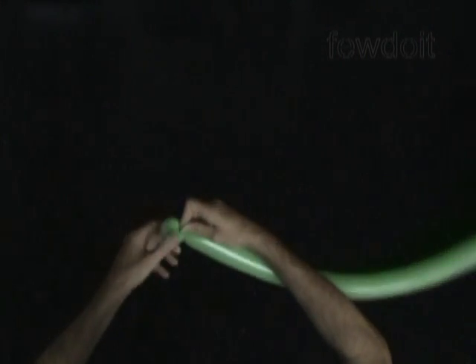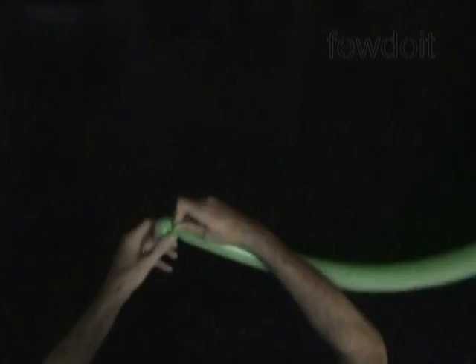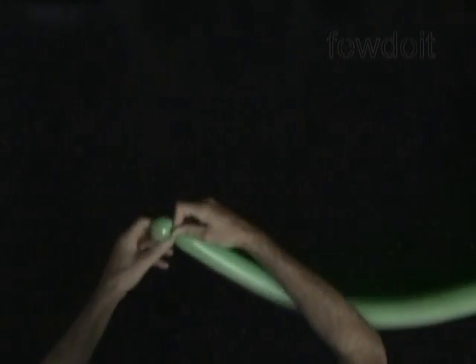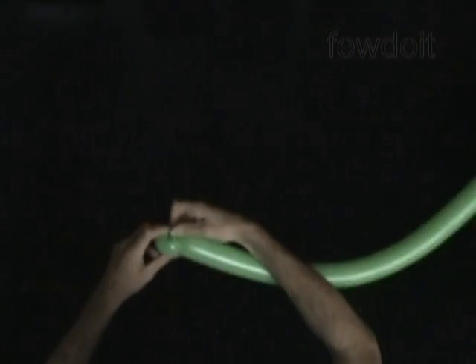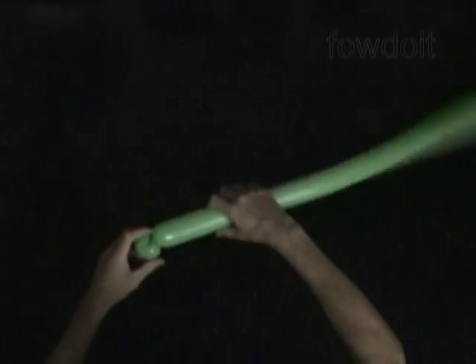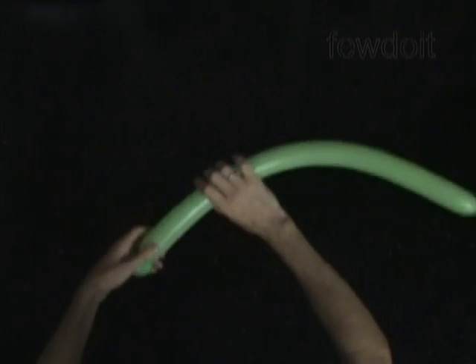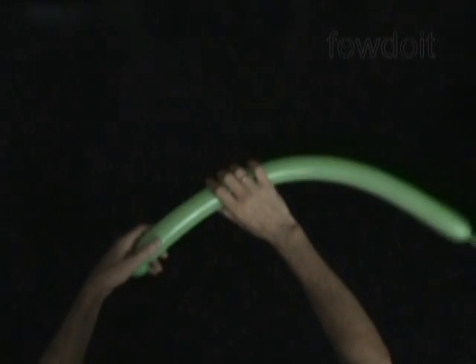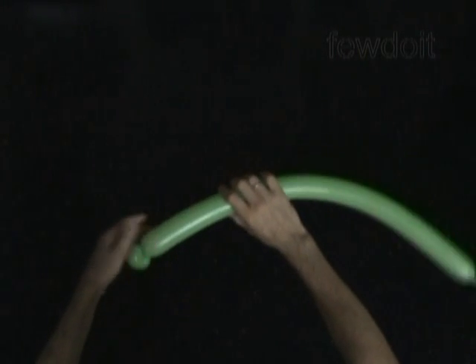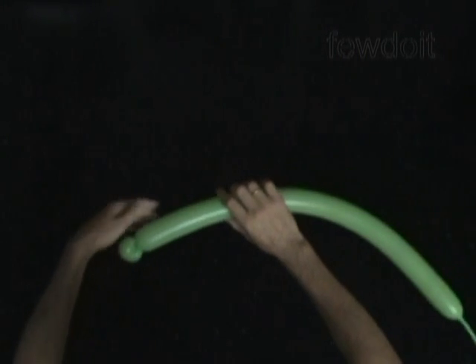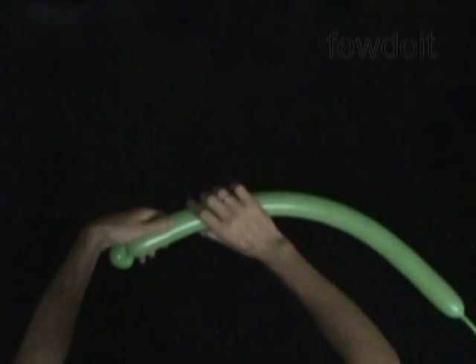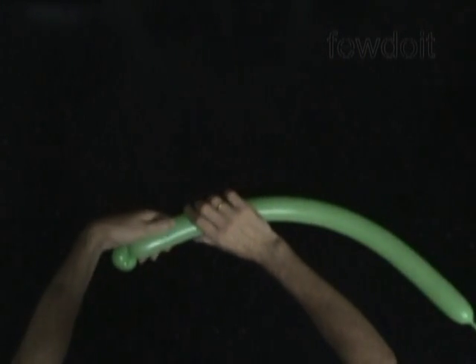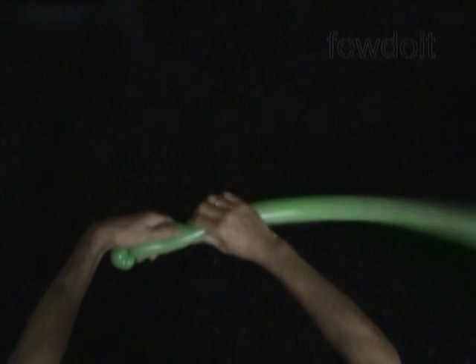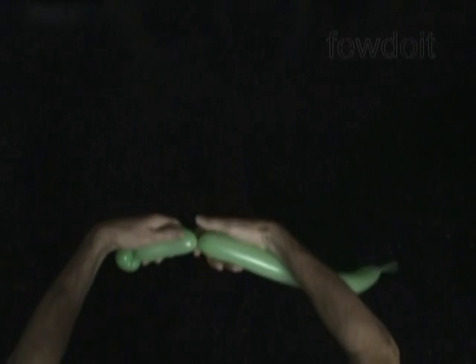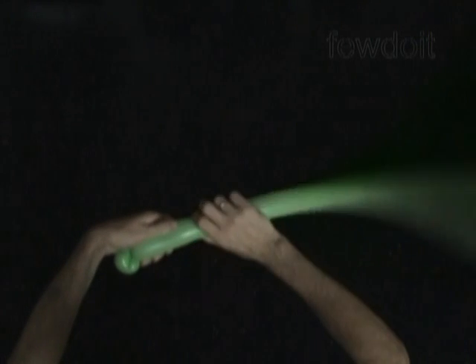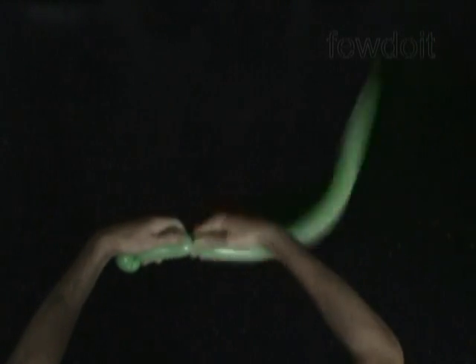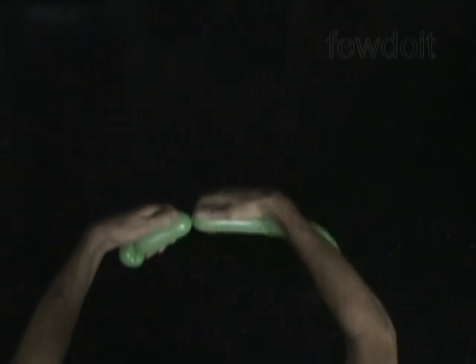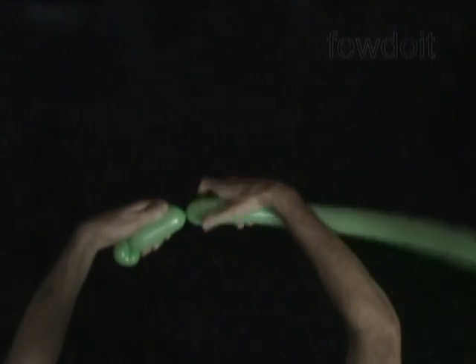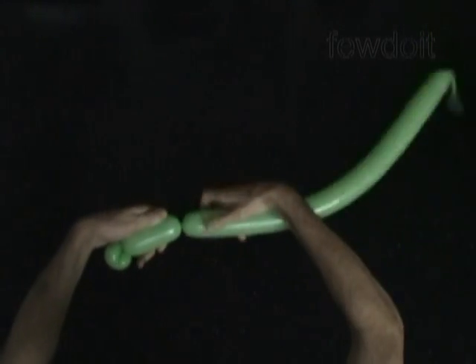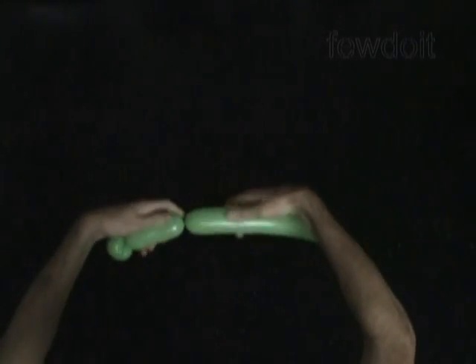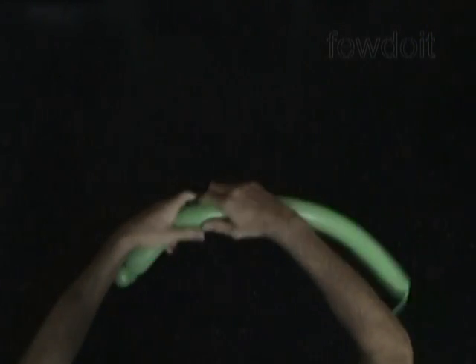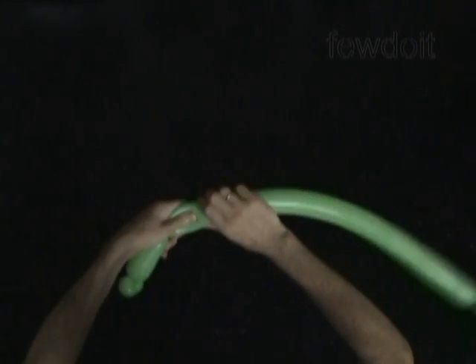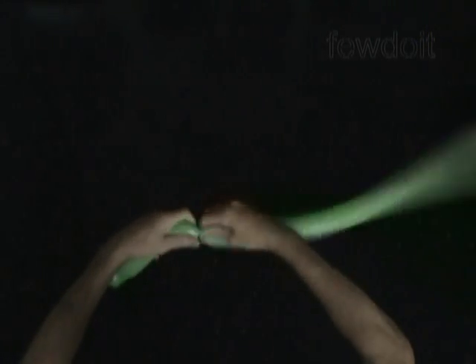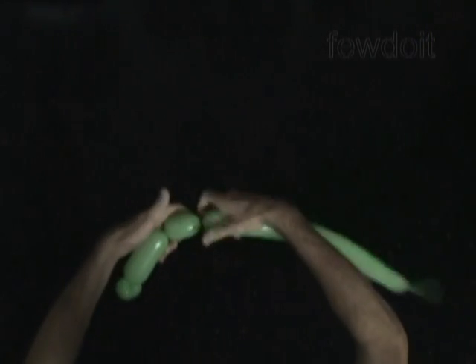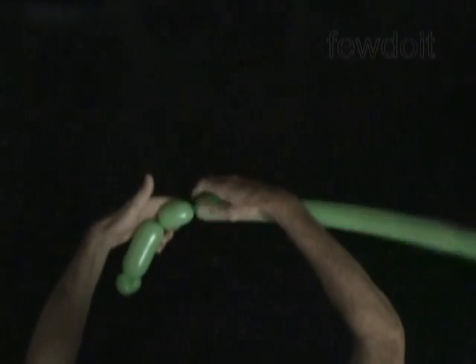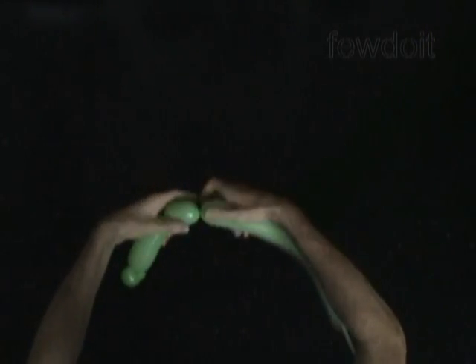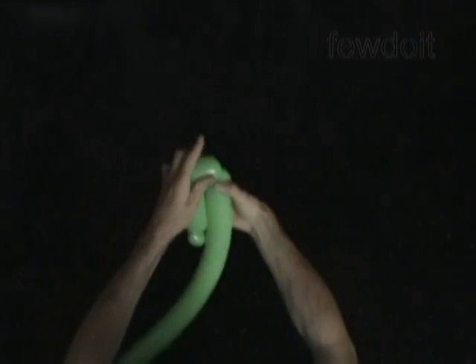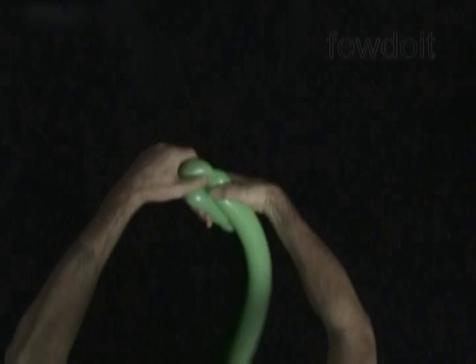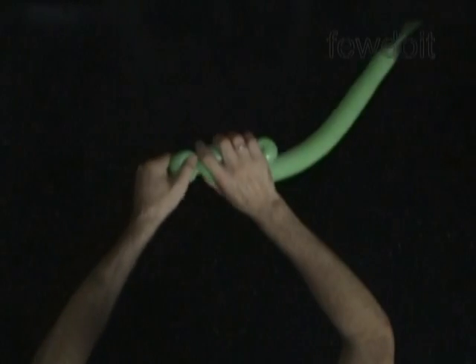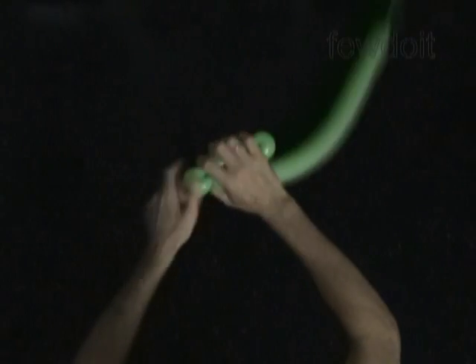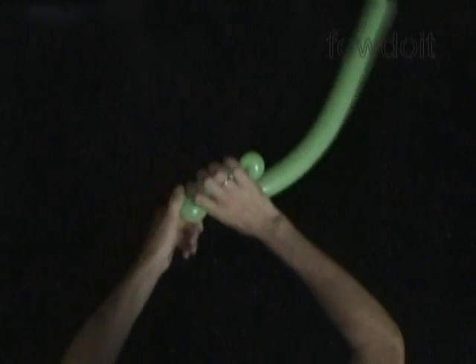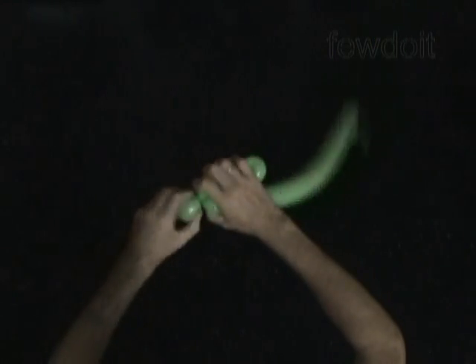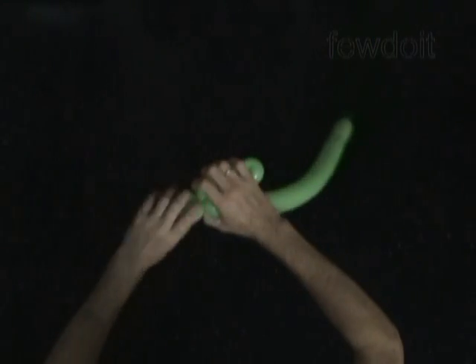Now we twist the second, about three maybe four inch long bubble. Then we twist the third soft about one inch long bubble. Lock both ends of the third bubble in one lock twist.